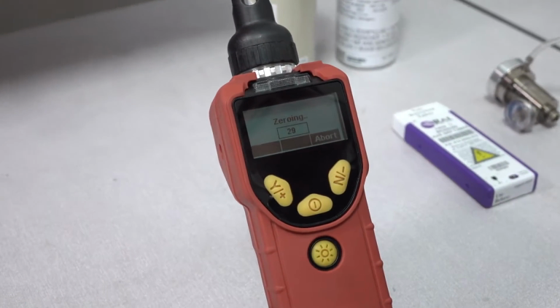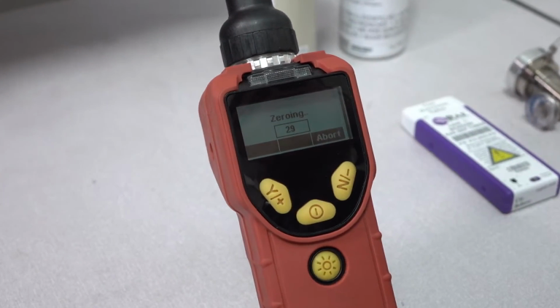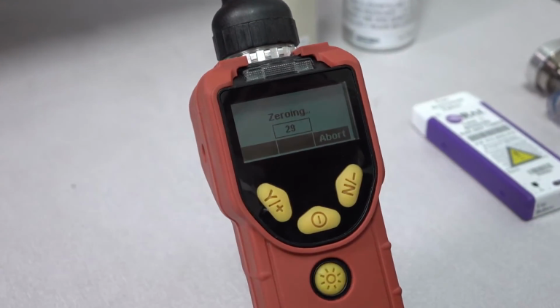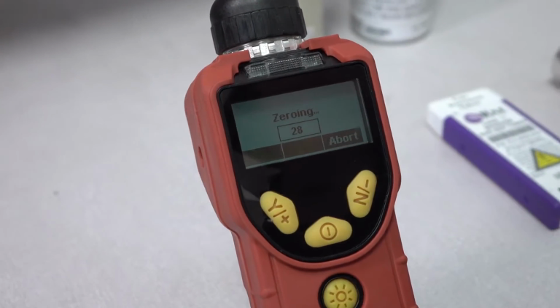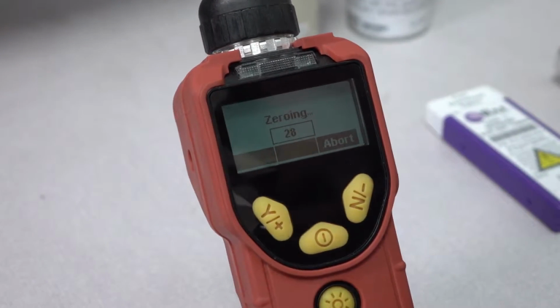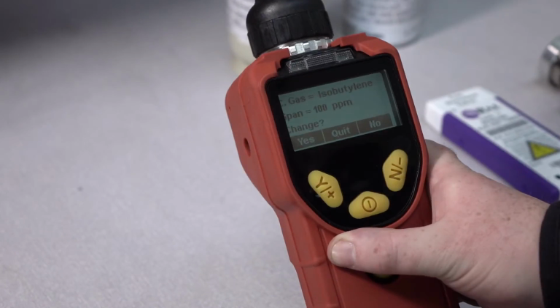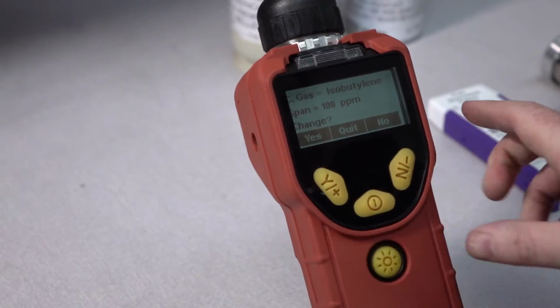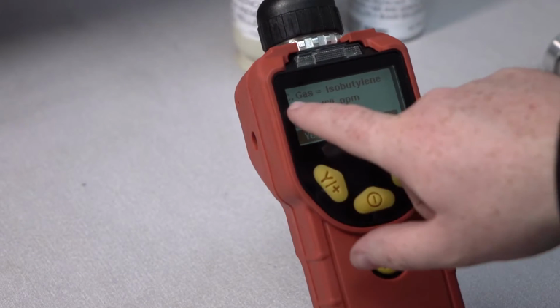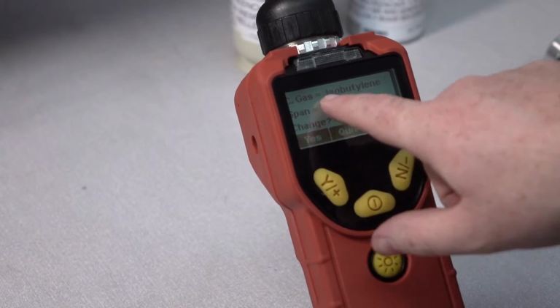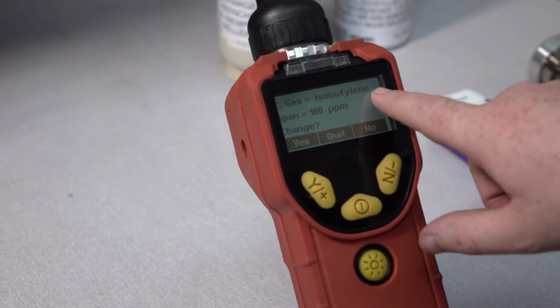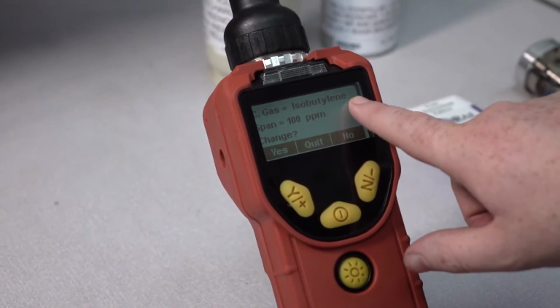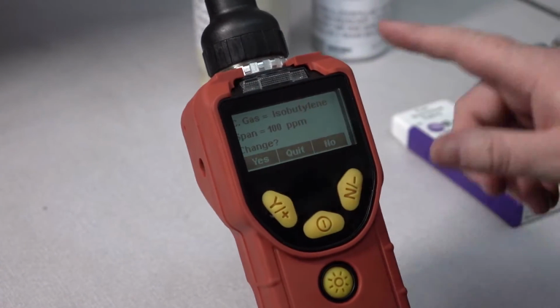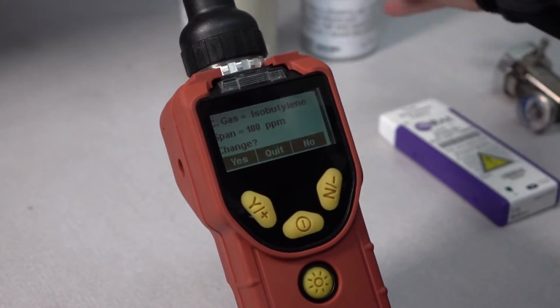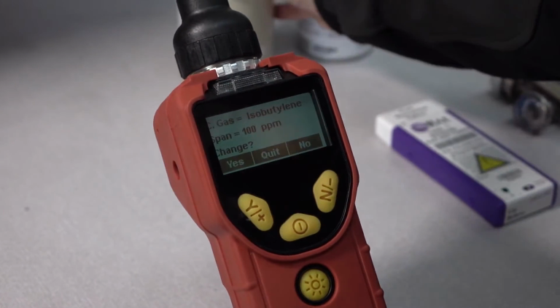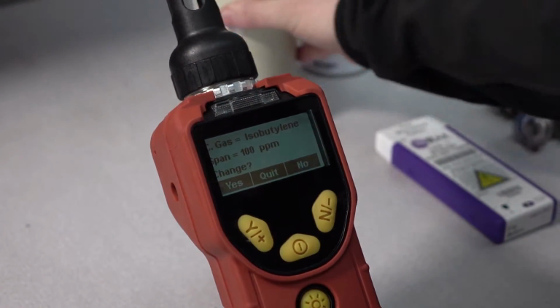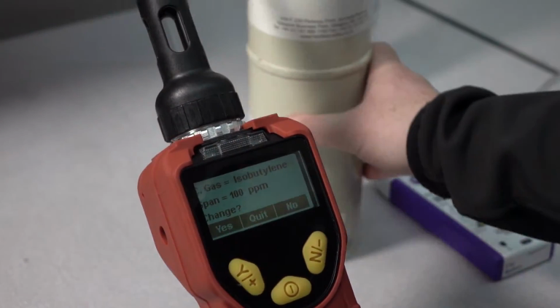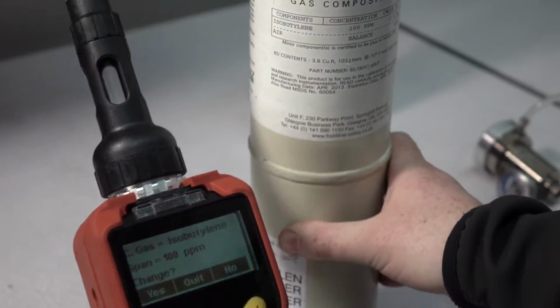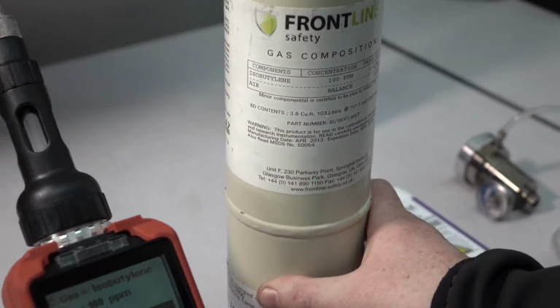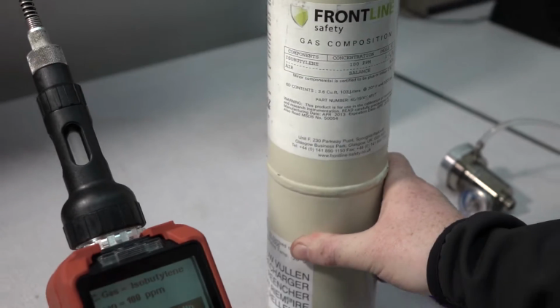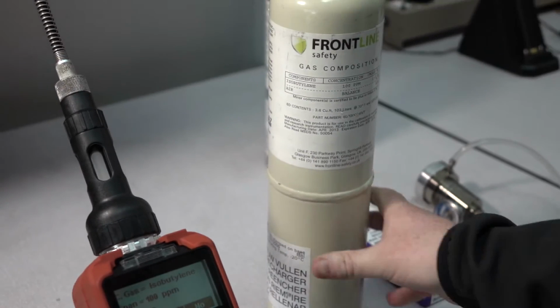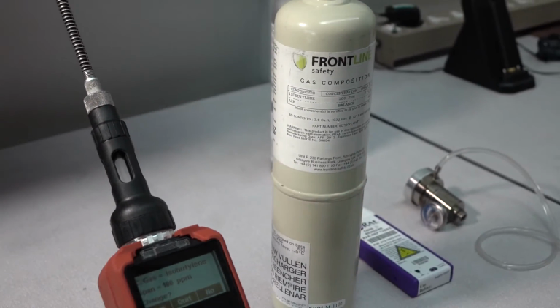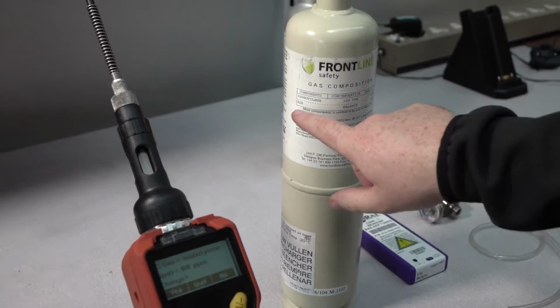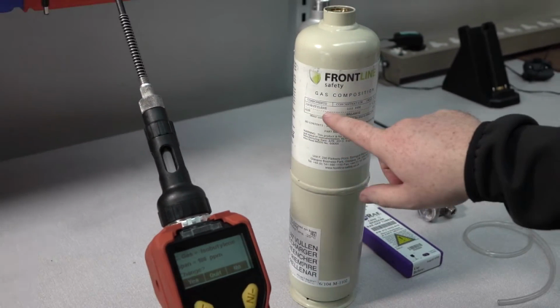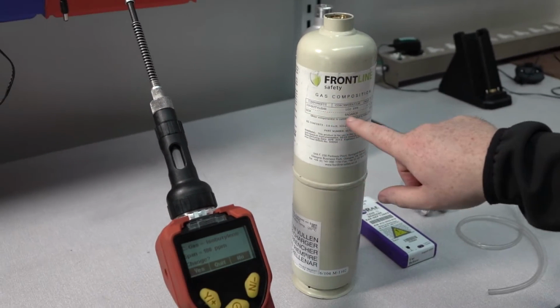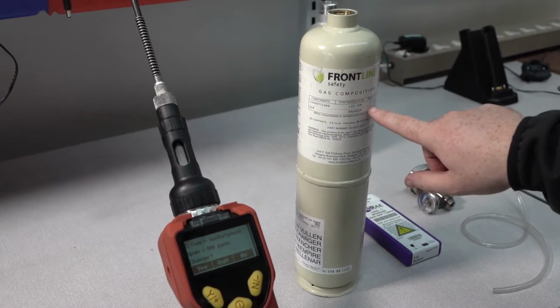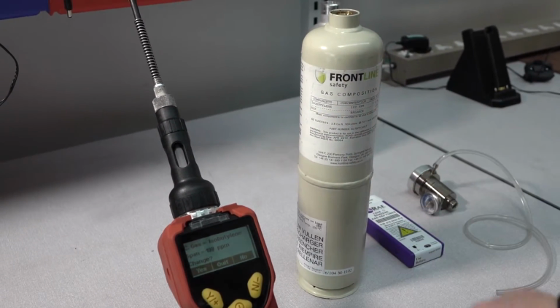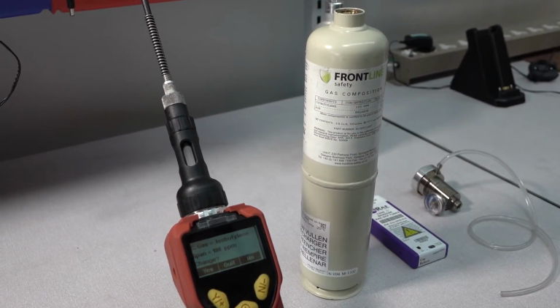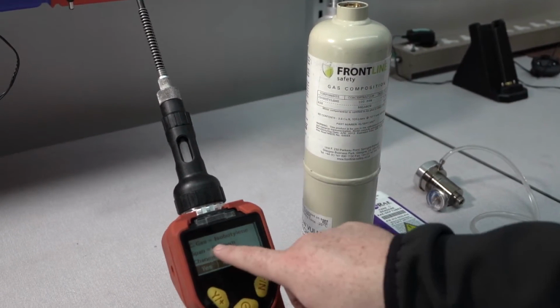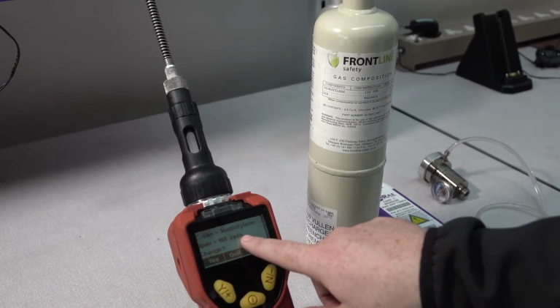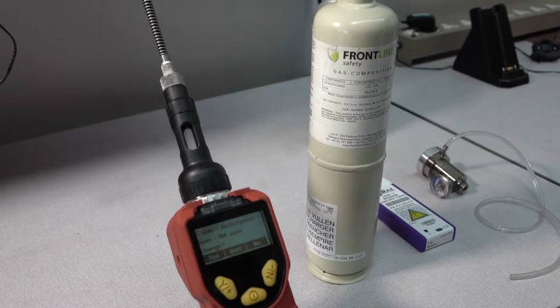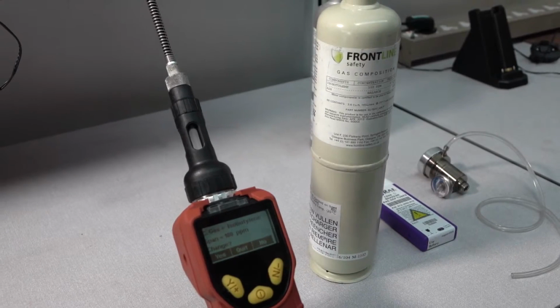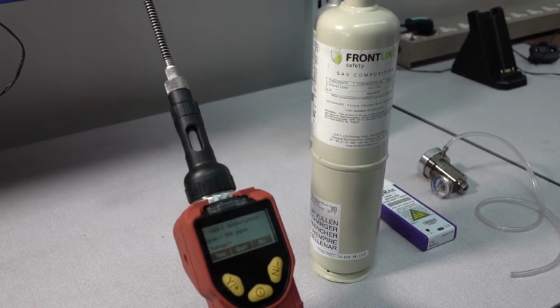The unit will now zero all sensors. Make sure that the calibration gas you're using contains the correct quantity of gas required by the device — in this case, isobutylene of 100 ppm.